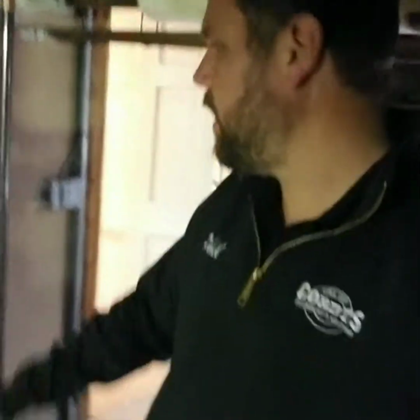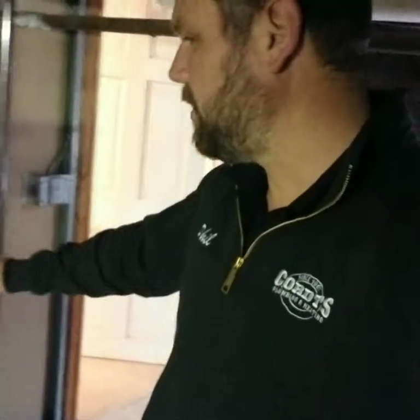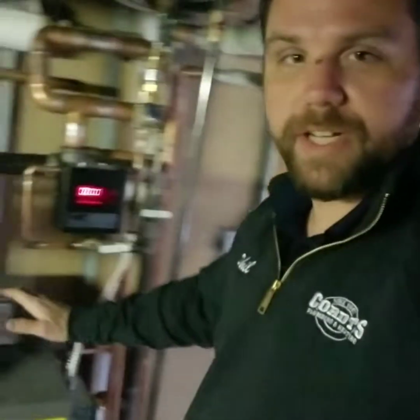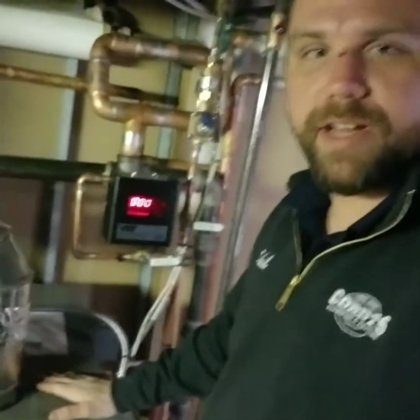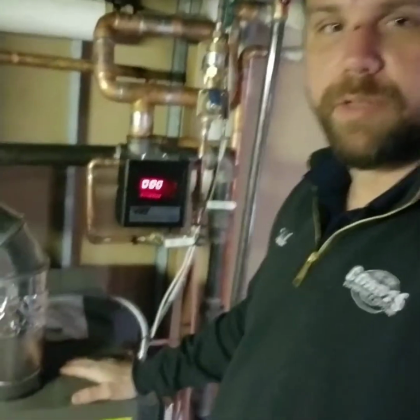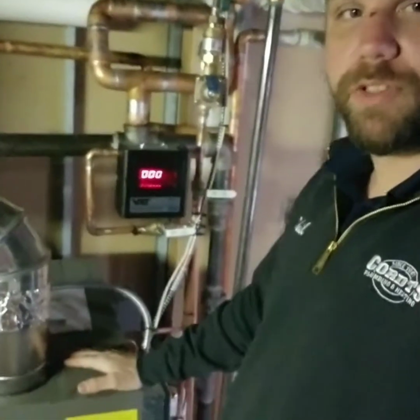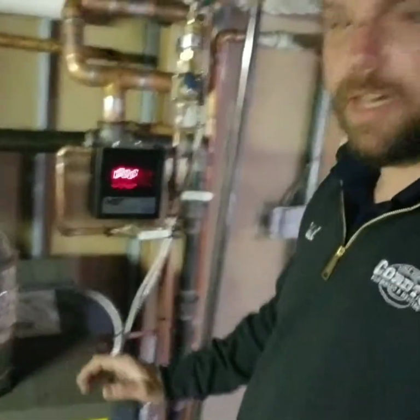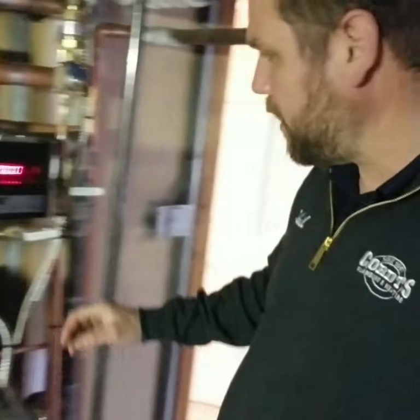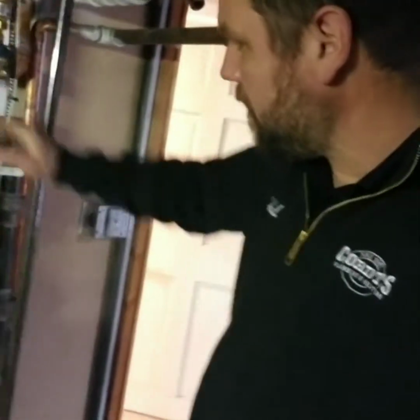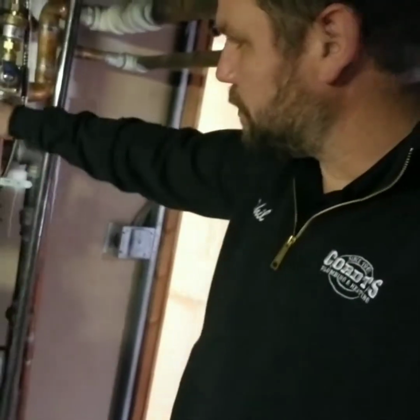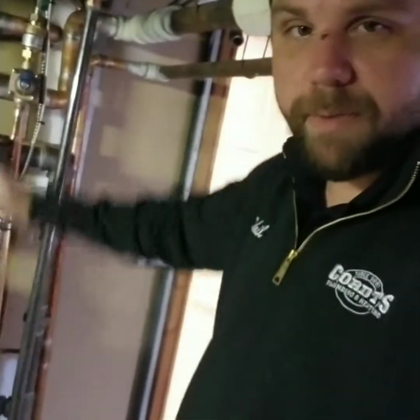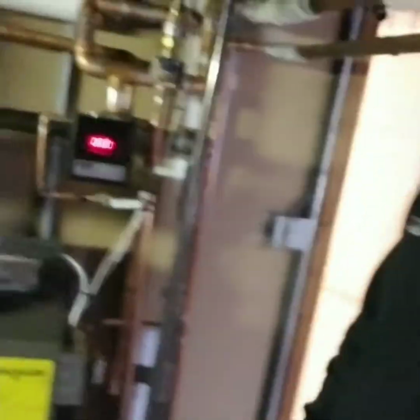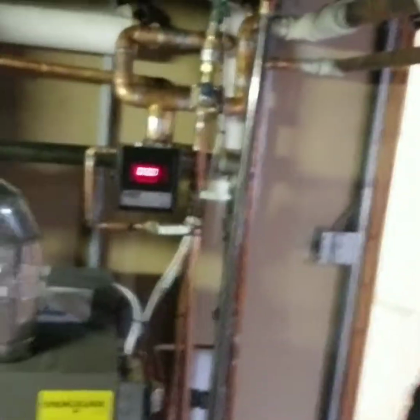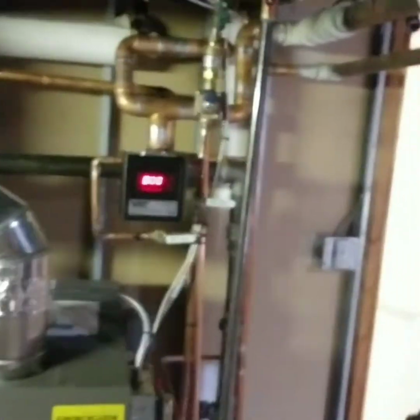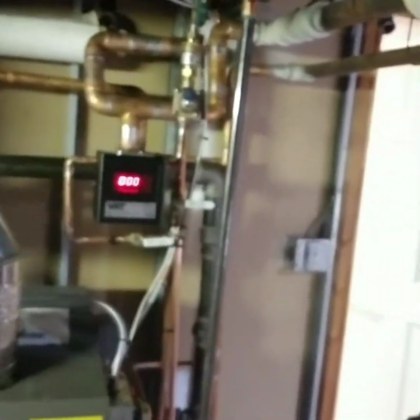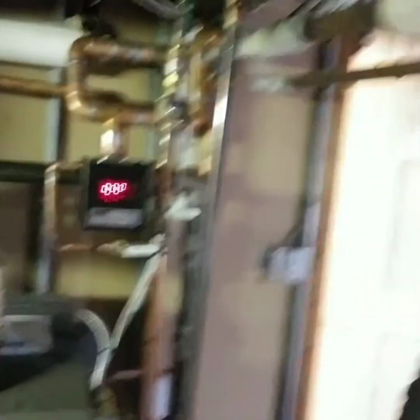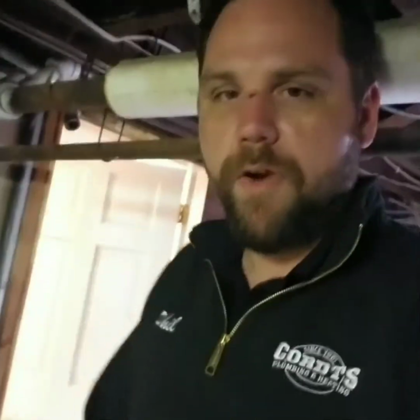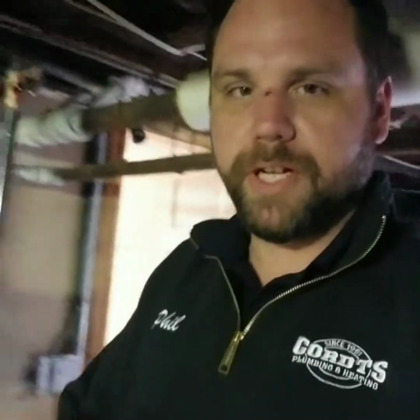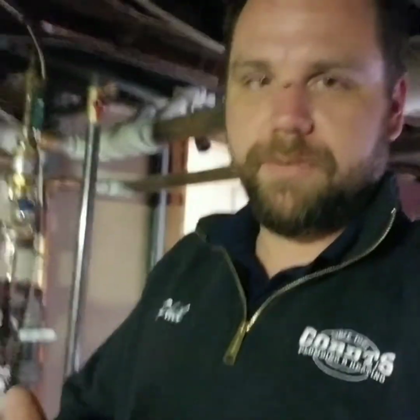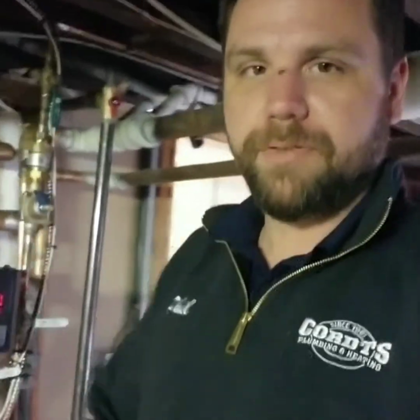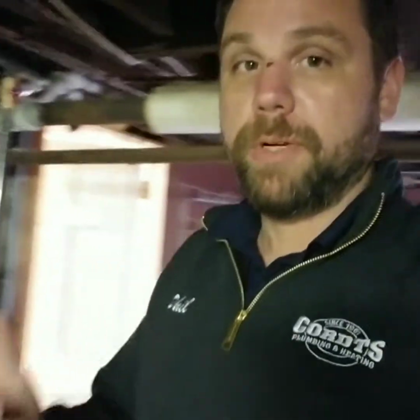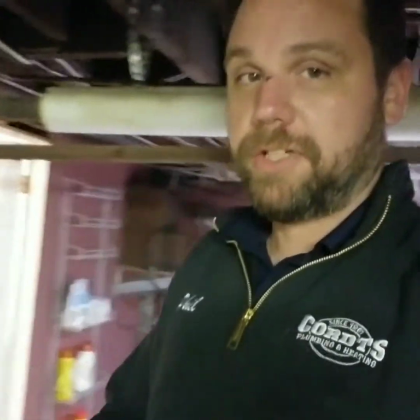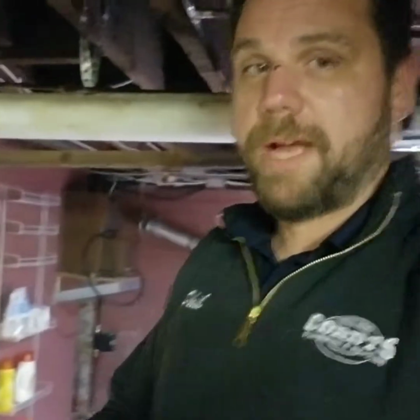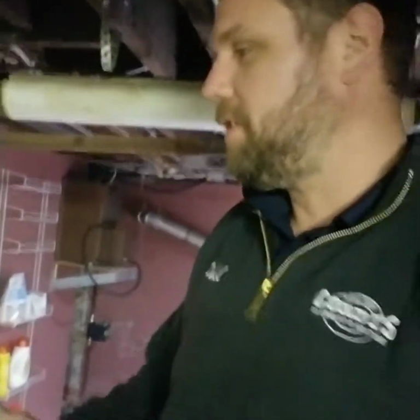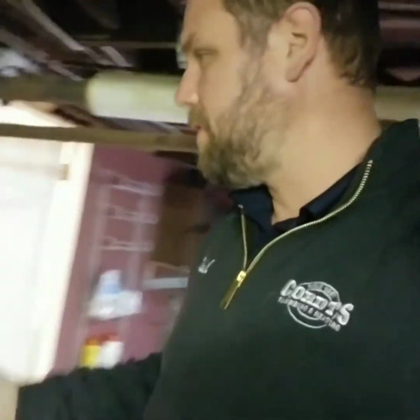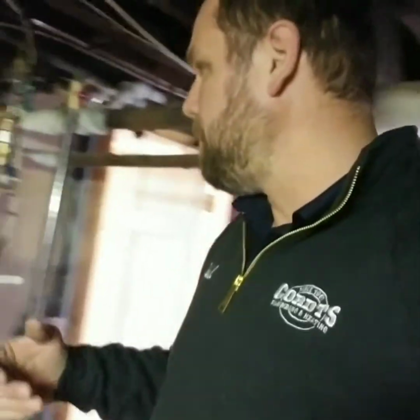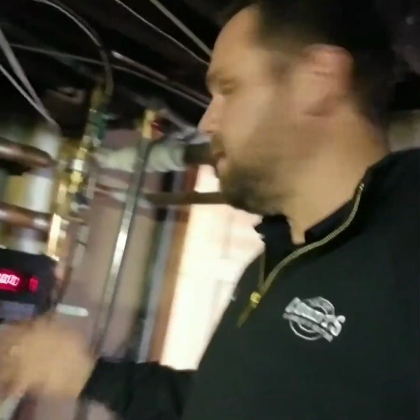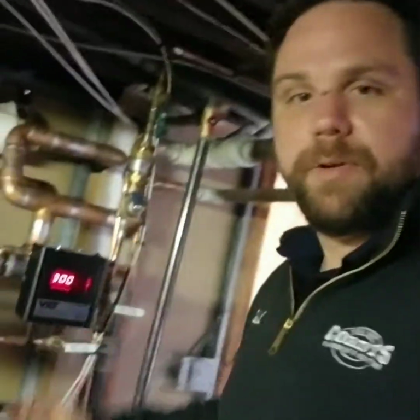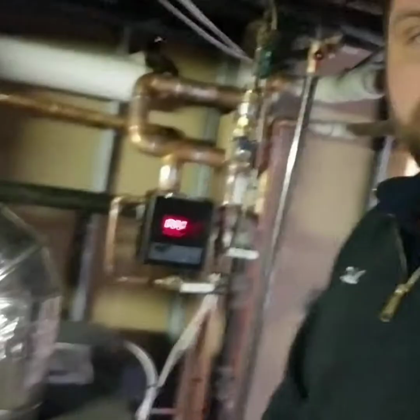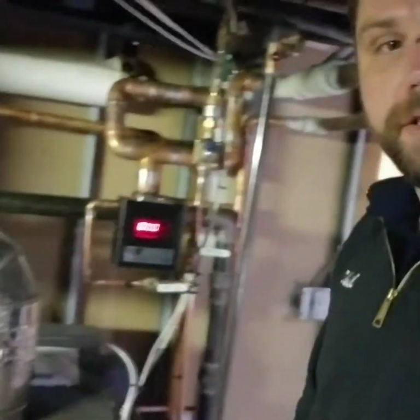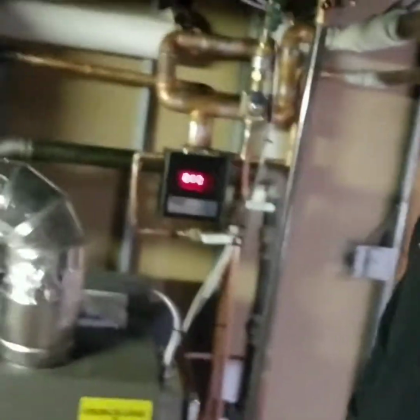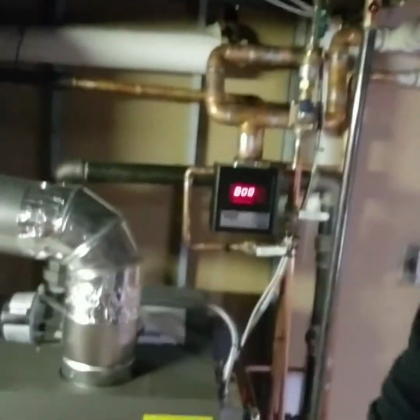This is the final product — boiler is in and up and running. It's been running for about four days now, hasn't been adding any water, we've checked the relief valves, we've changed a couple of radiator stops, and here we are — another successful install.